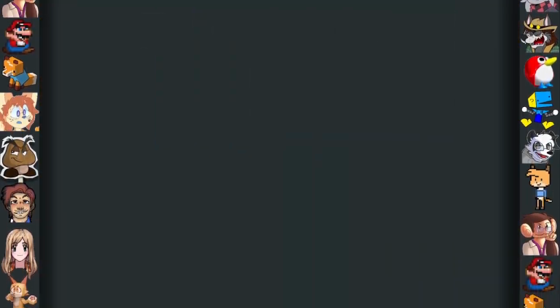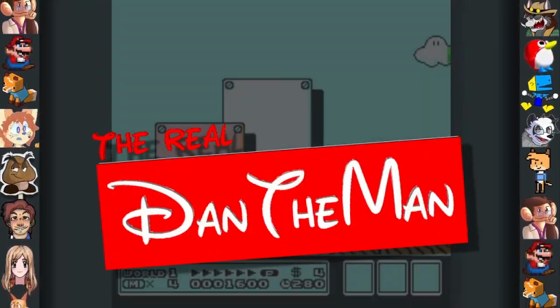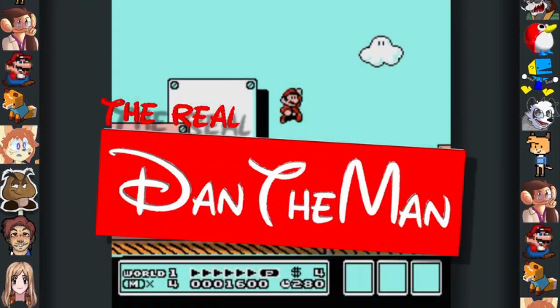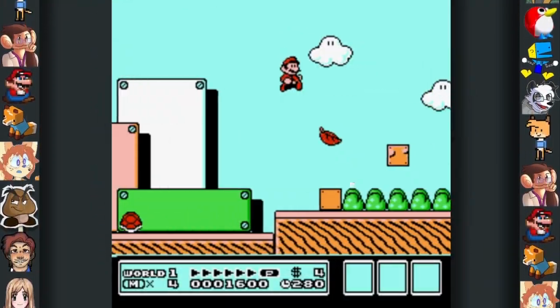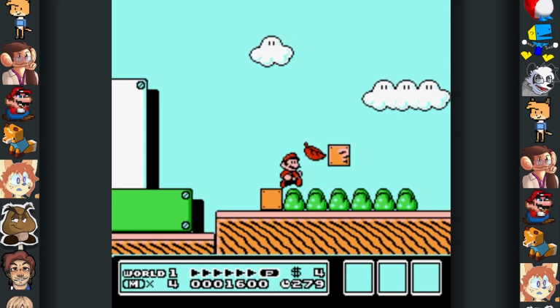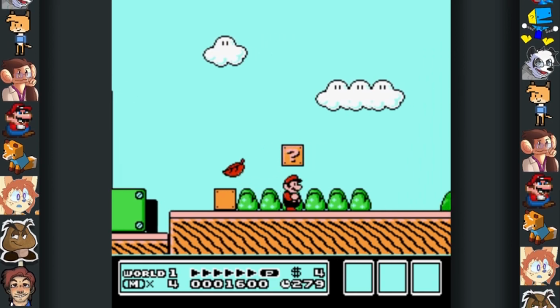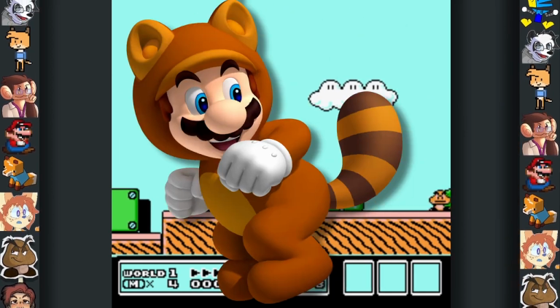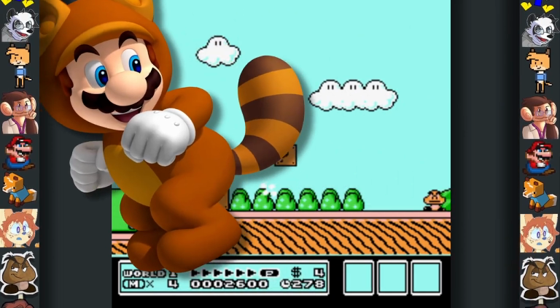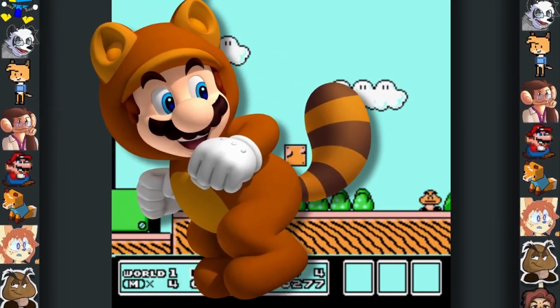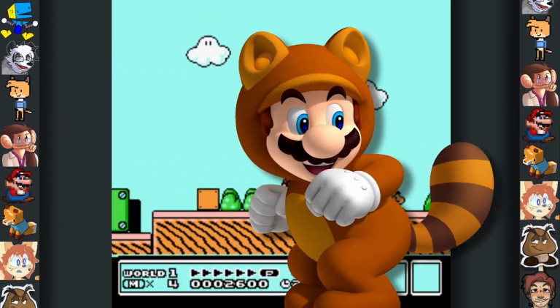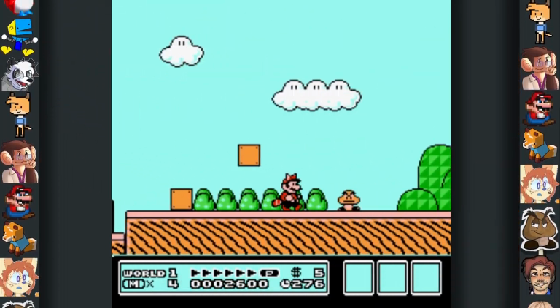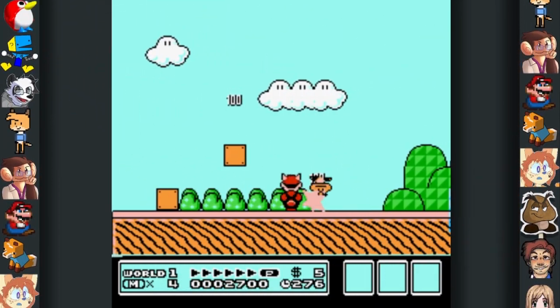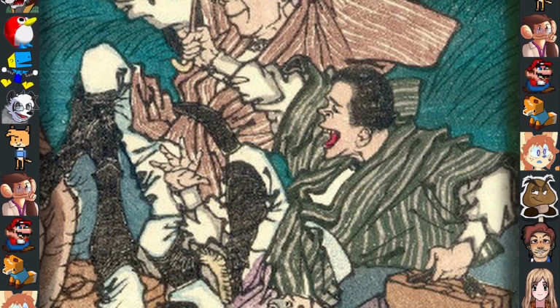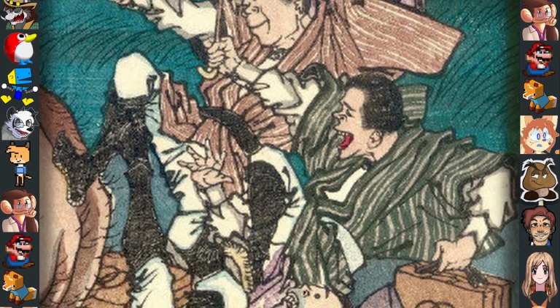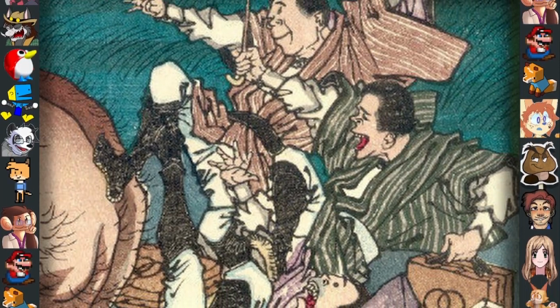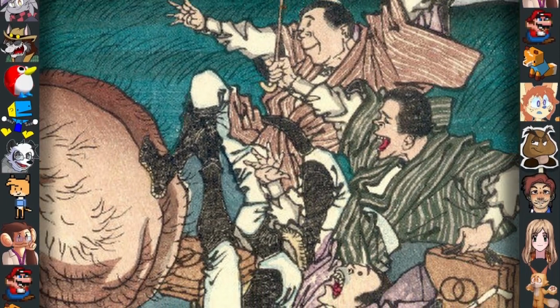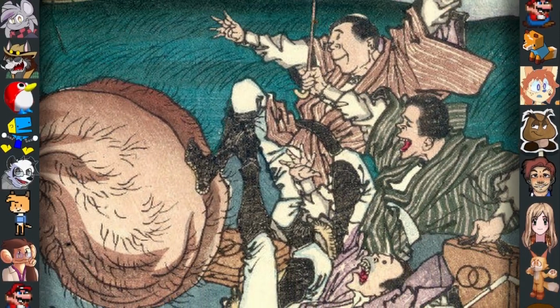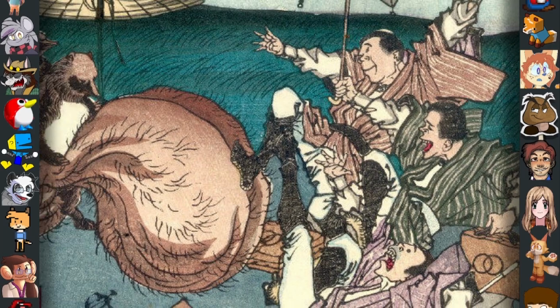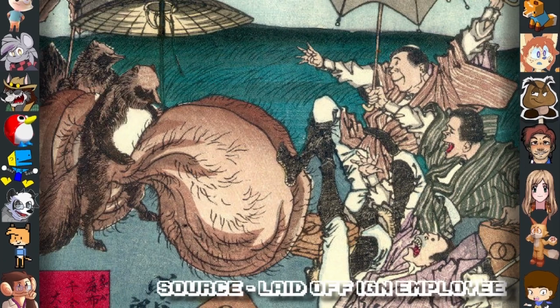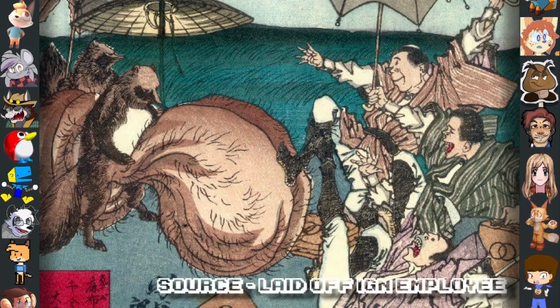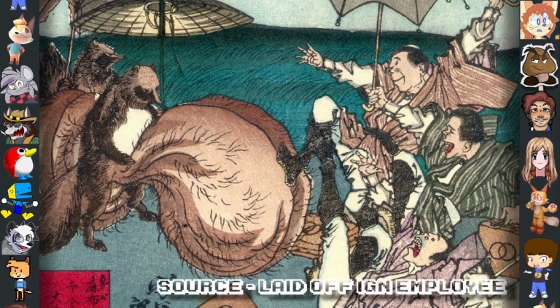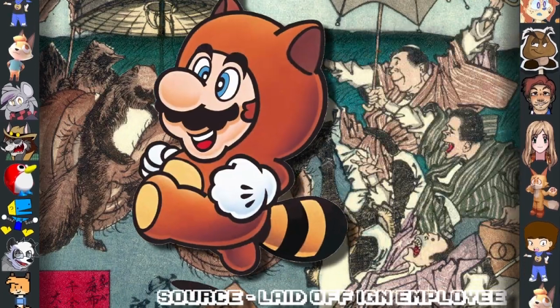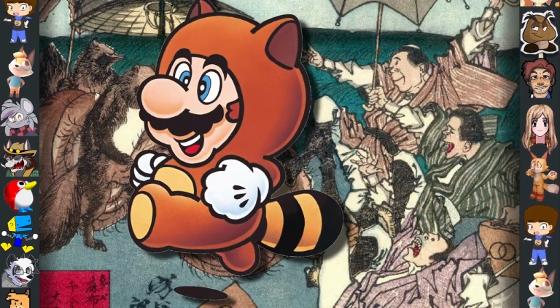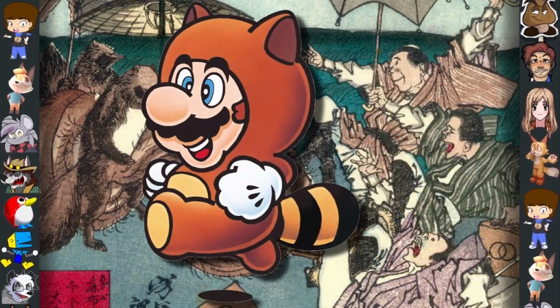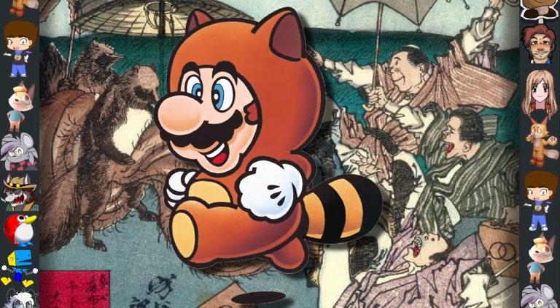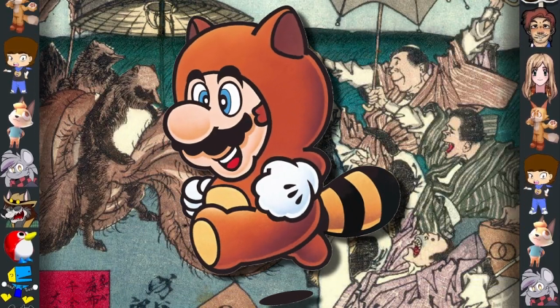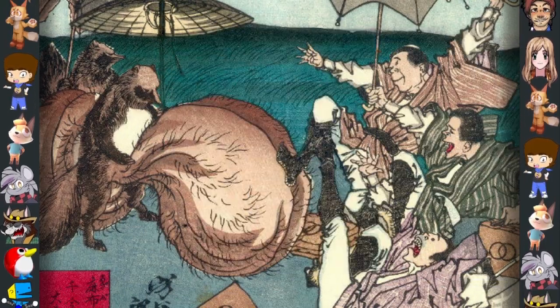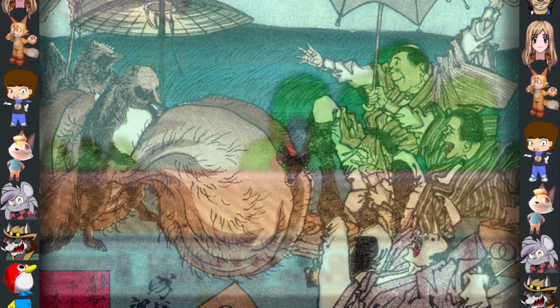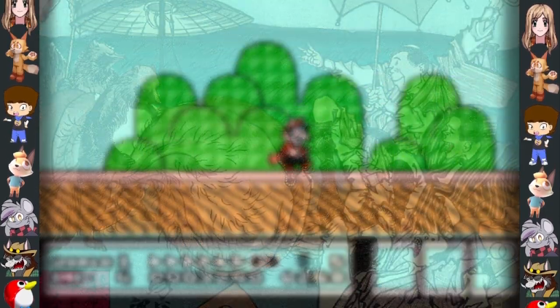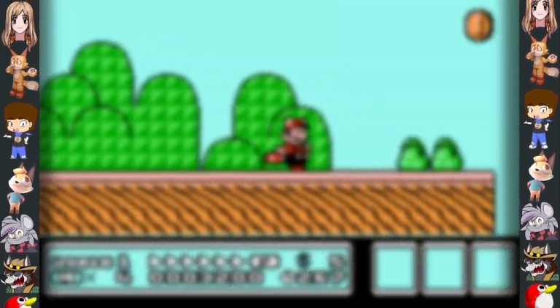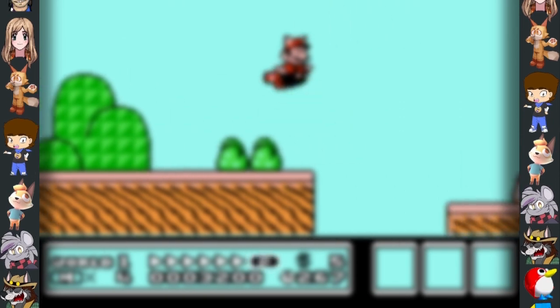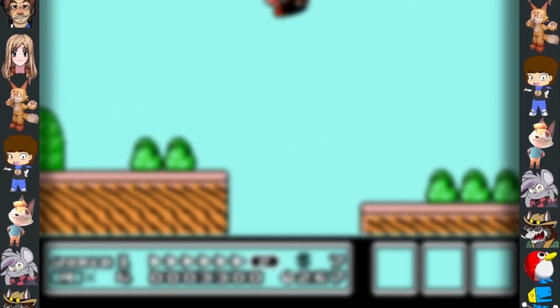Did you know? The reason why Mario wears a Tanuki suit is that in Japanese mythology, Tanukis were believed to have giant testicles. Miyamoto at the time thought Mario would have a high sexual drive, and thus a Tanuki costume would be appropriate for him to wear.